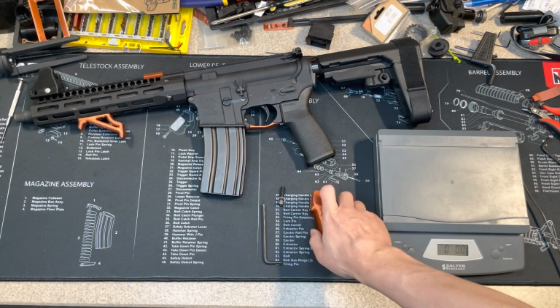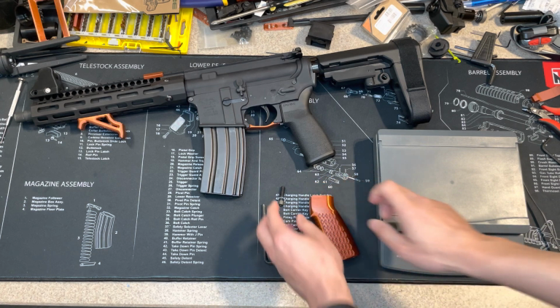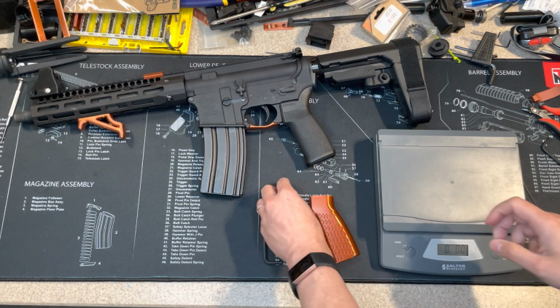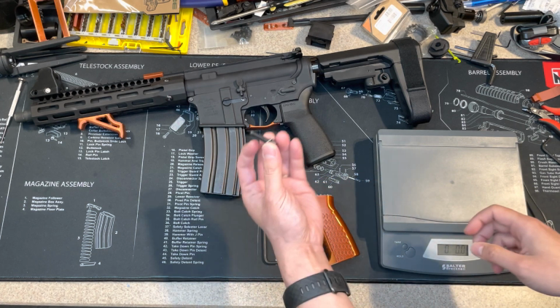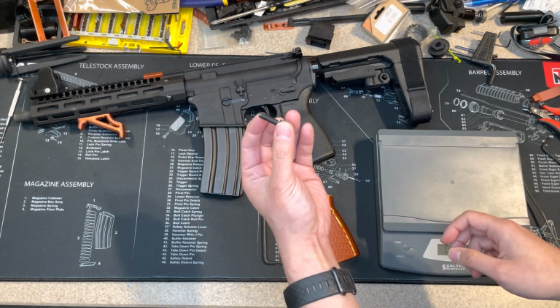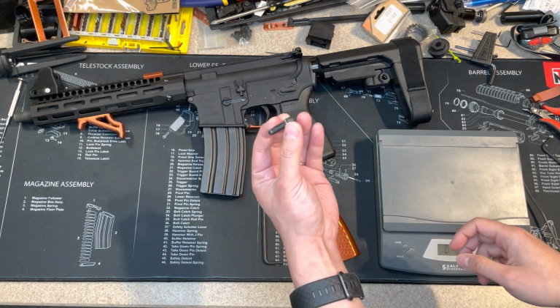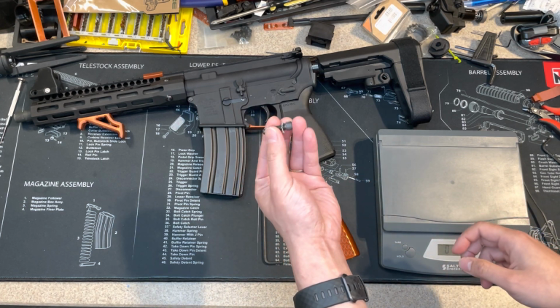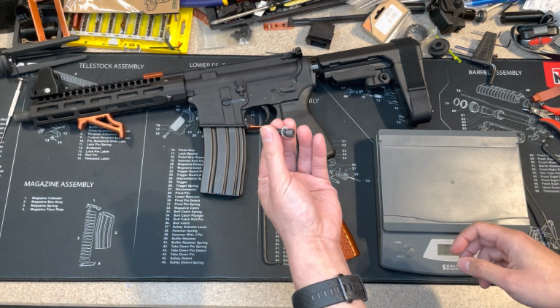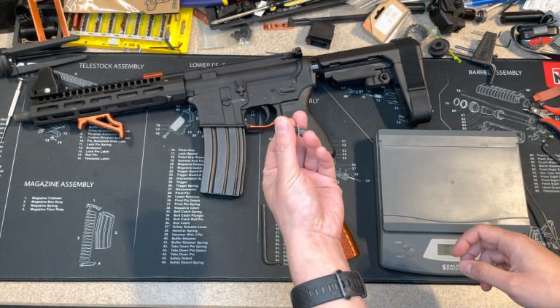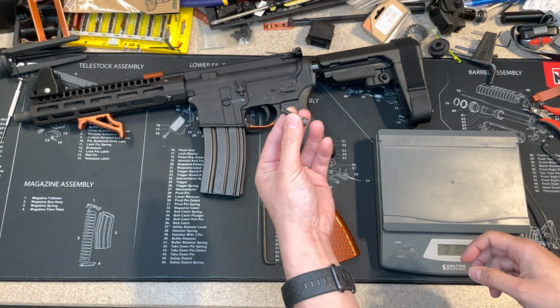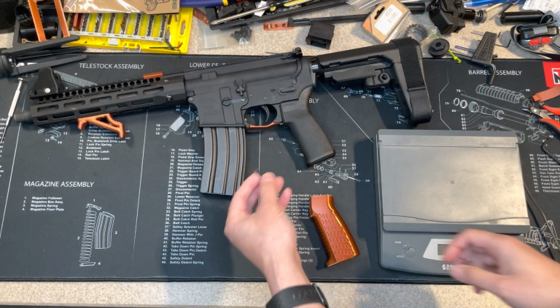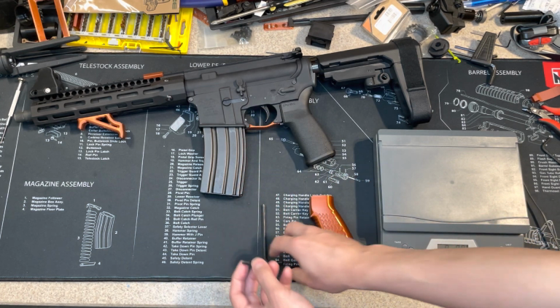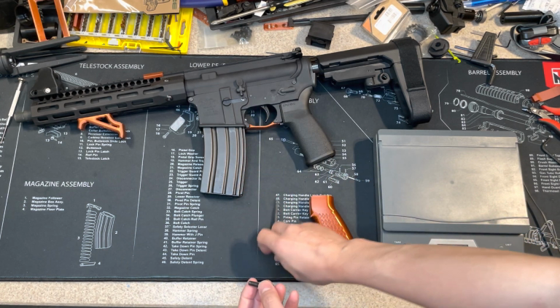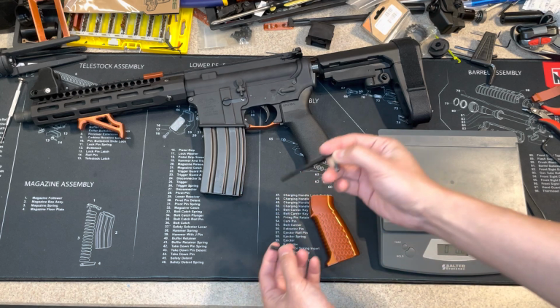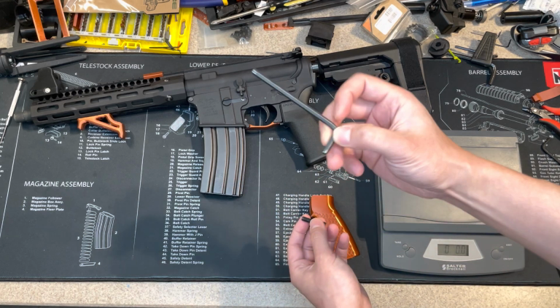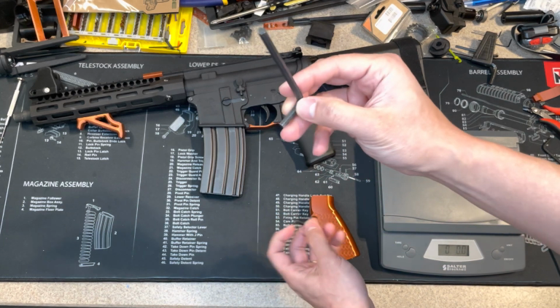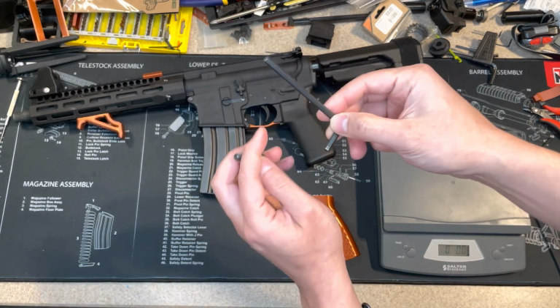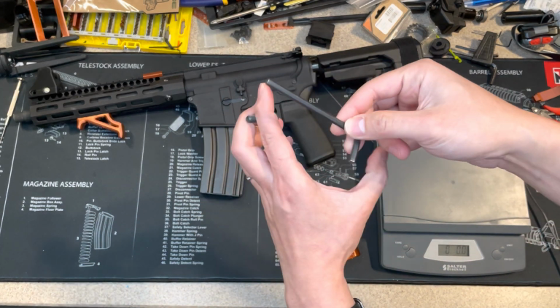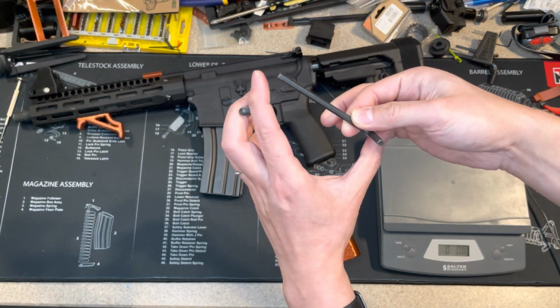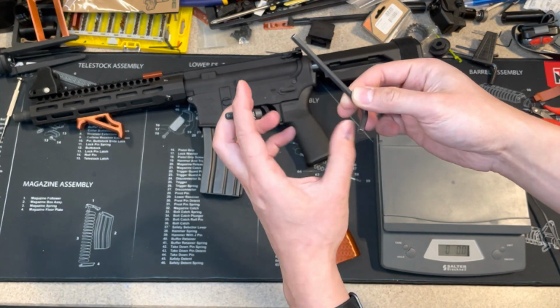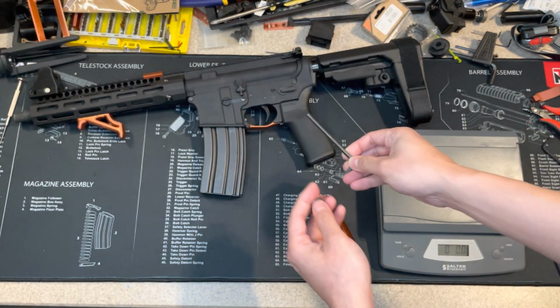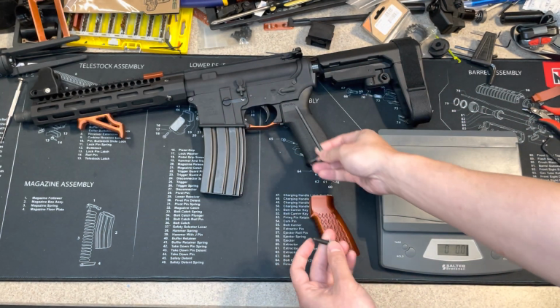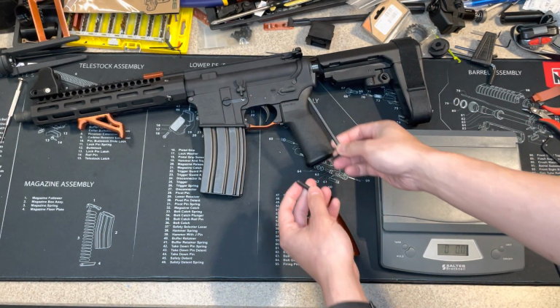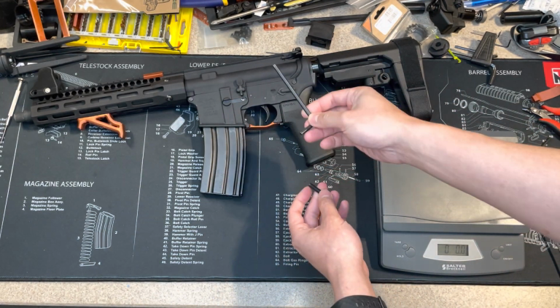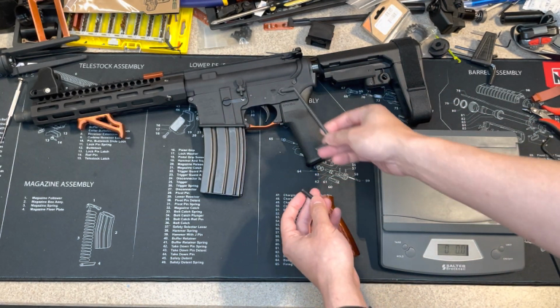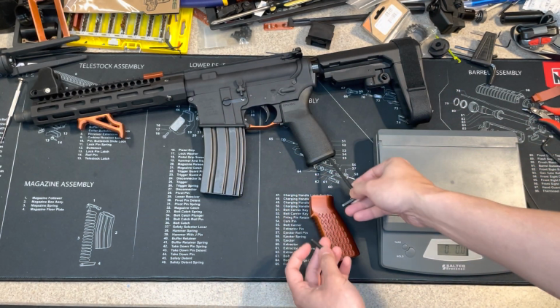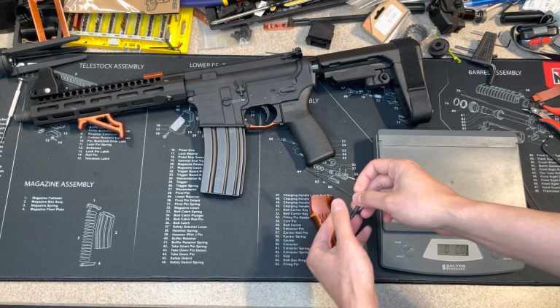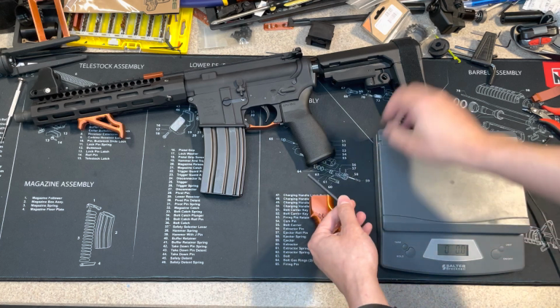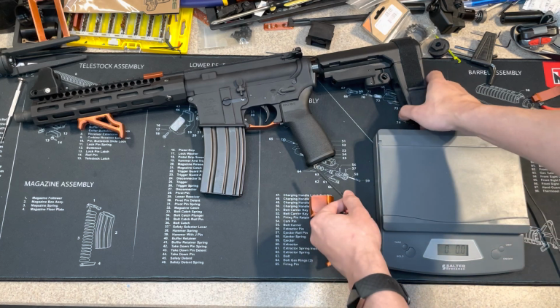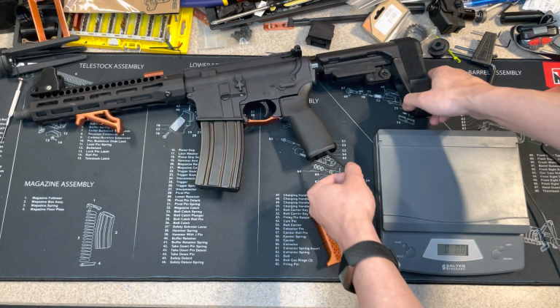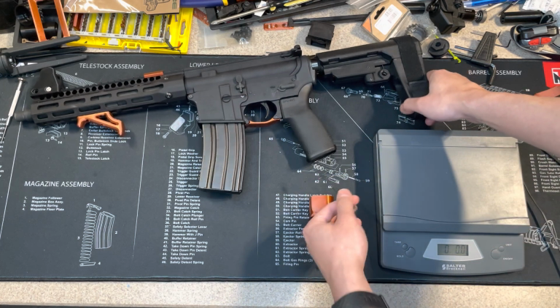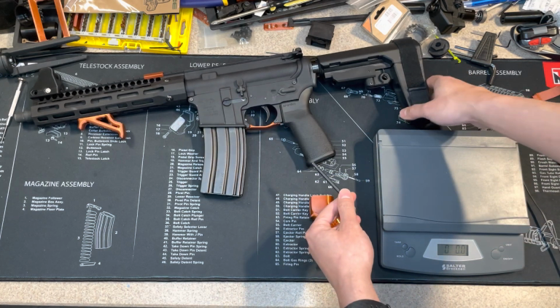I already removed the side screw, so it's pretty simple. Just need a longer hex key, go inside, and then remove it.